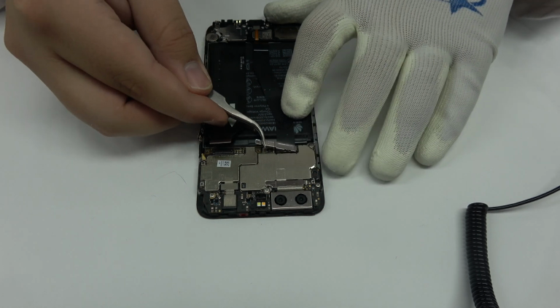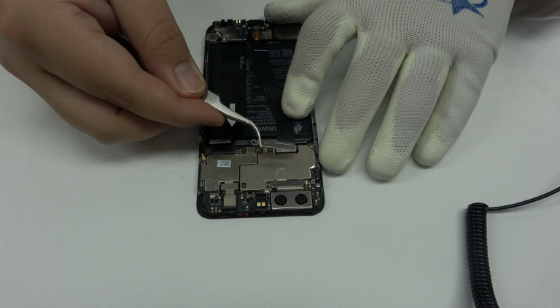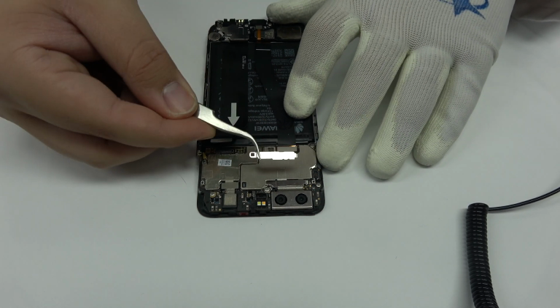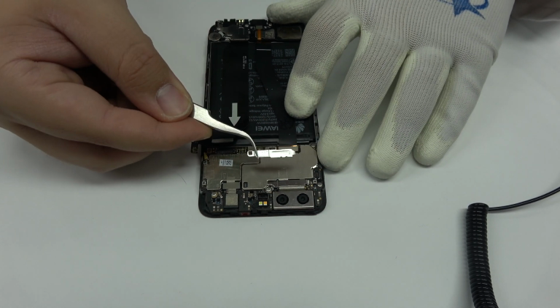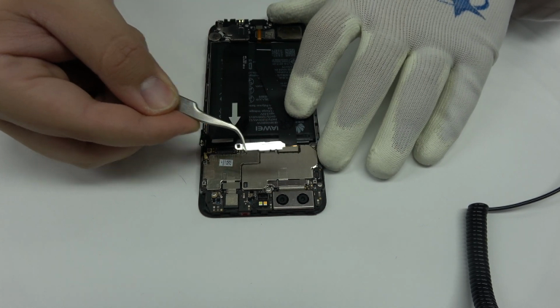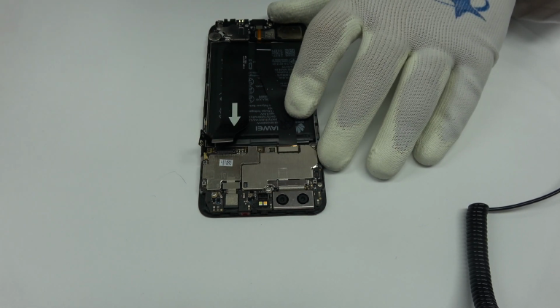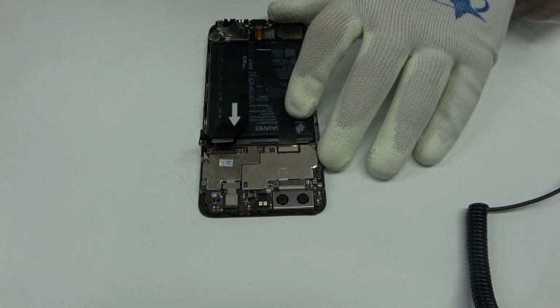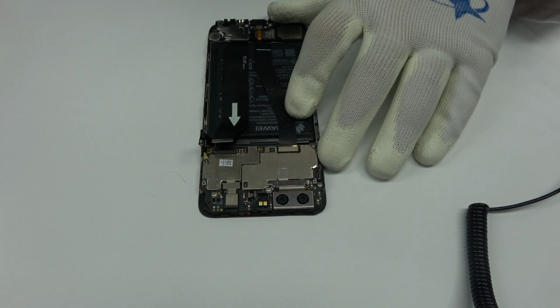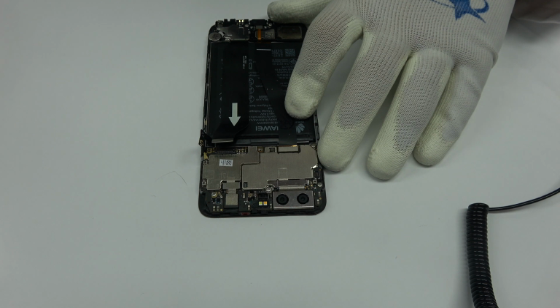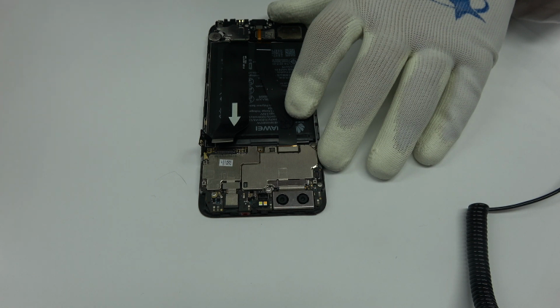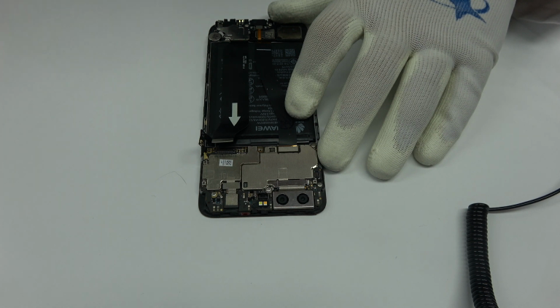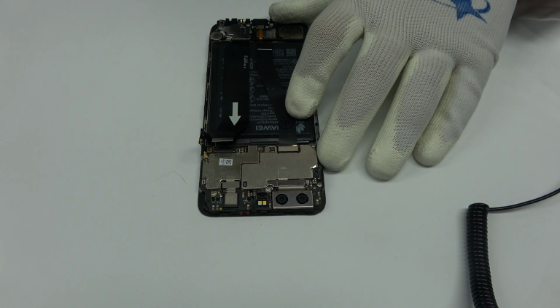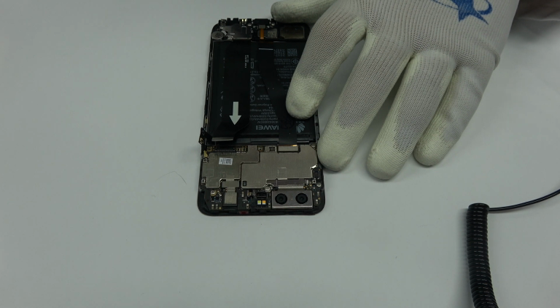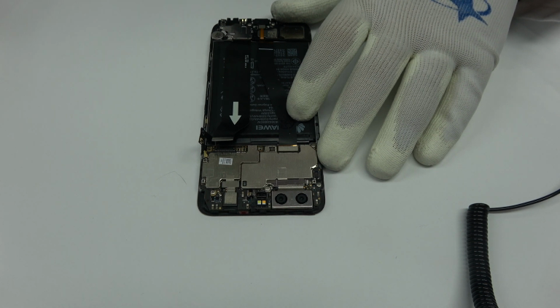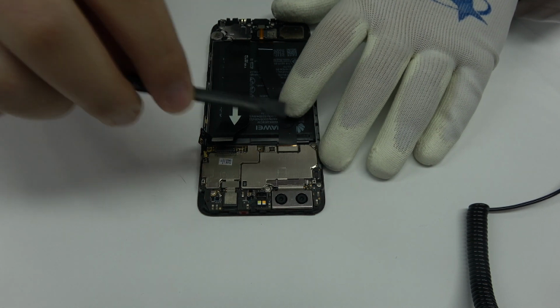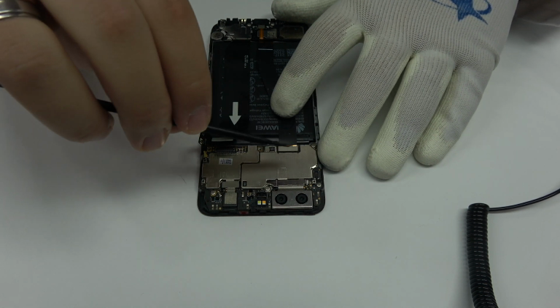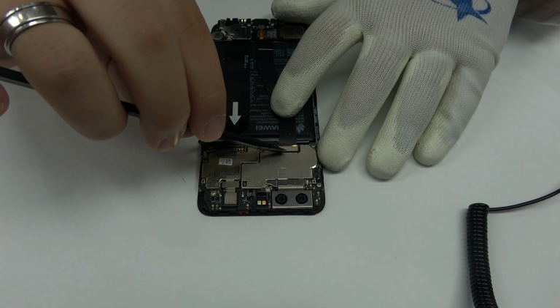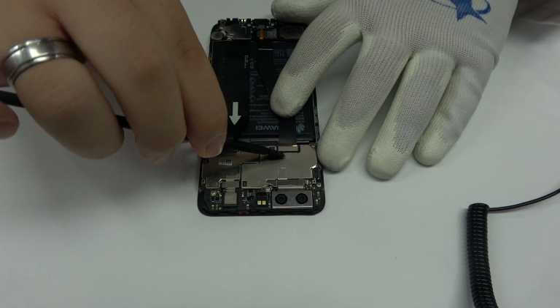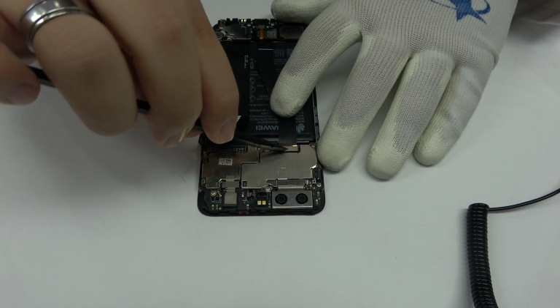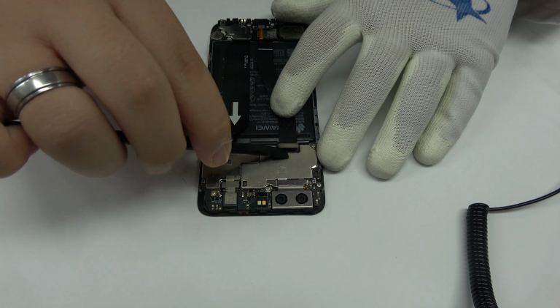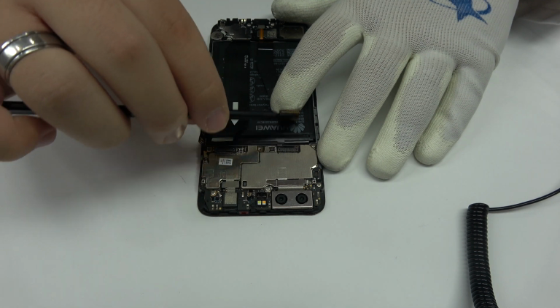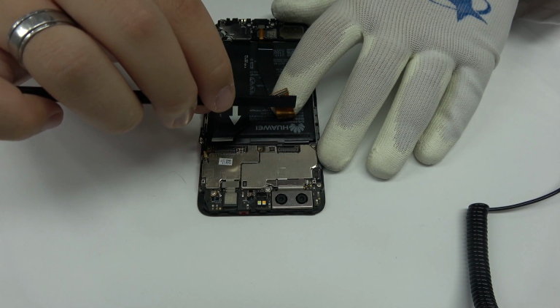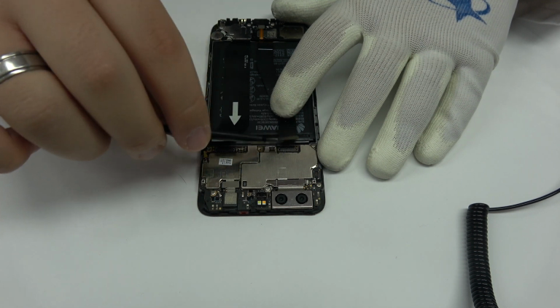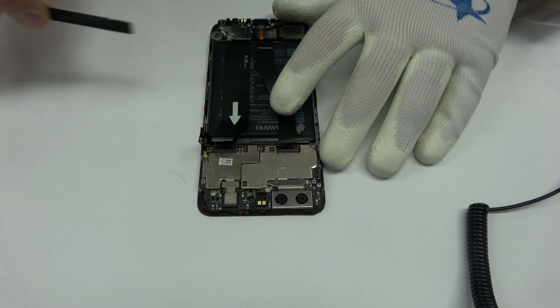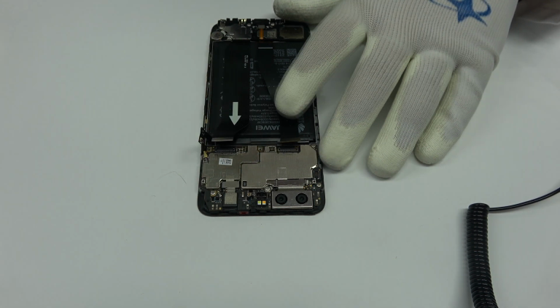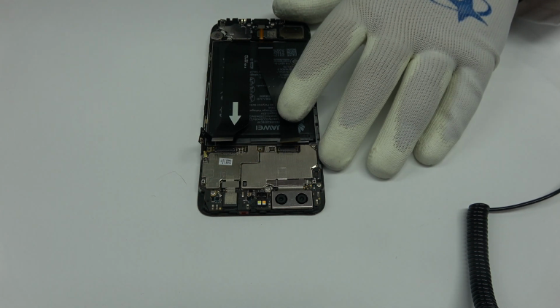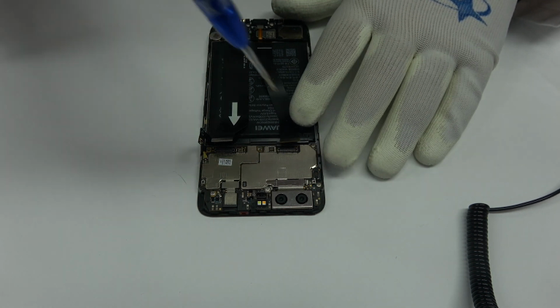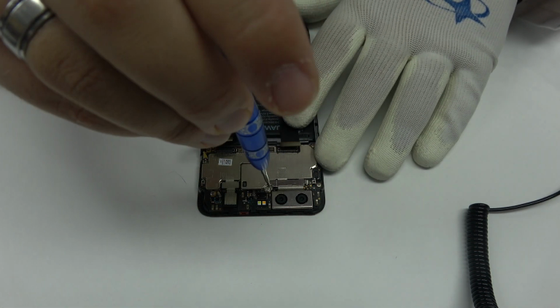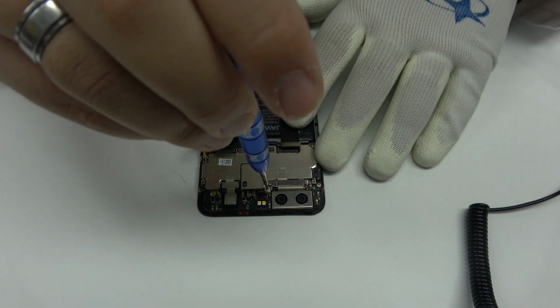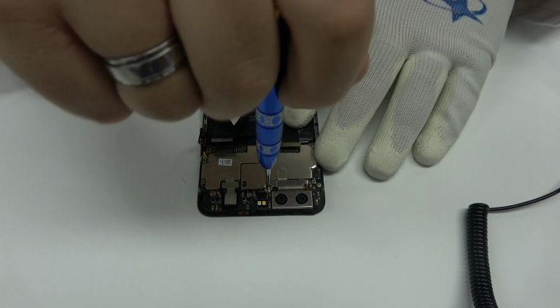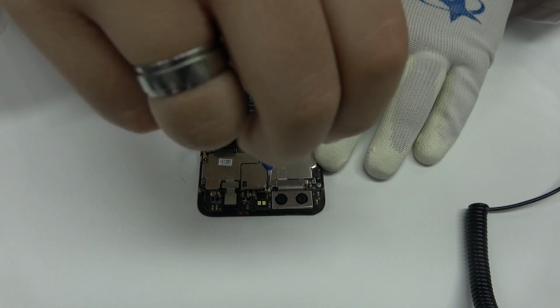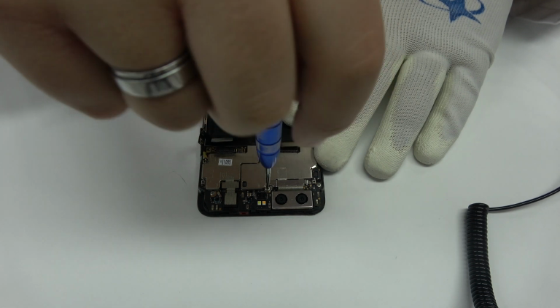Now let's remove the metal bracket. Now we remove the screen connector. We remove the screw.